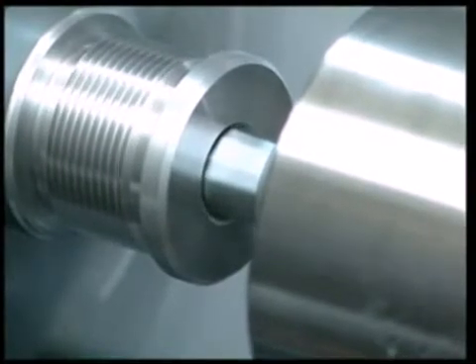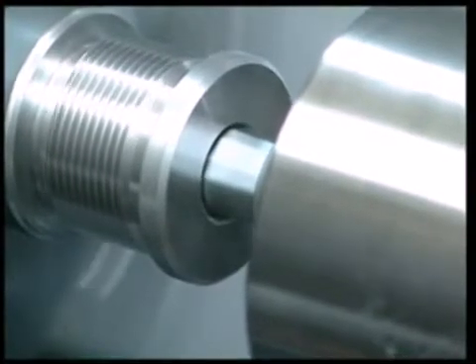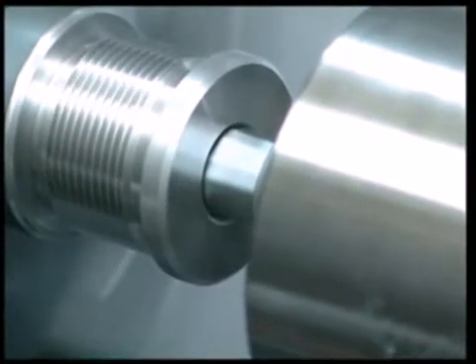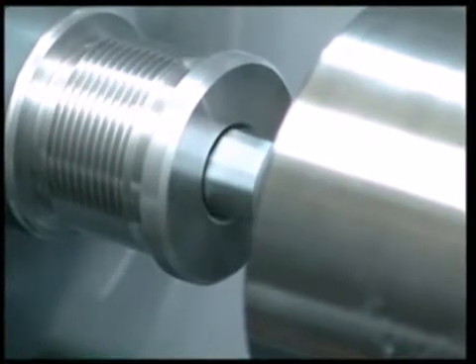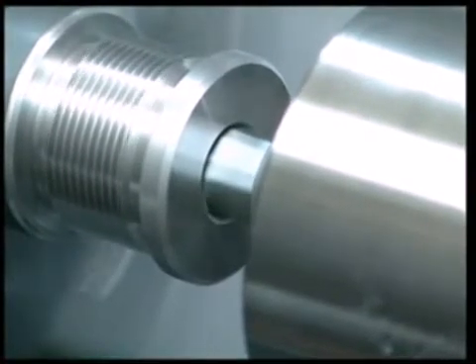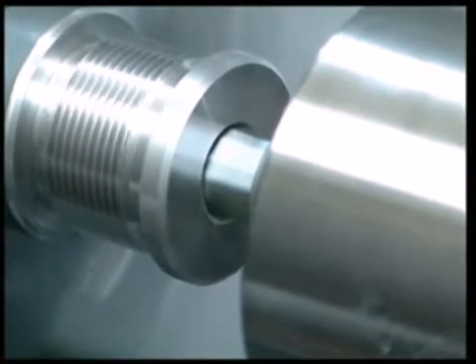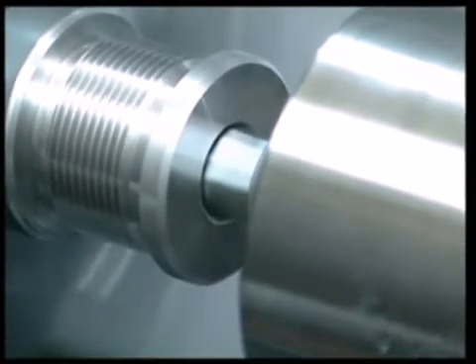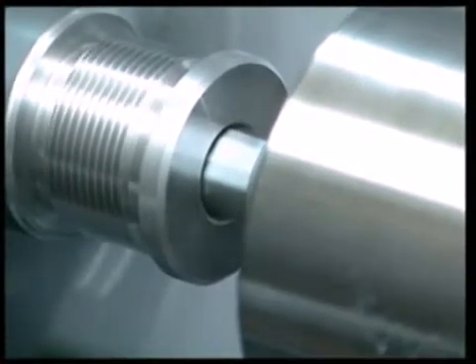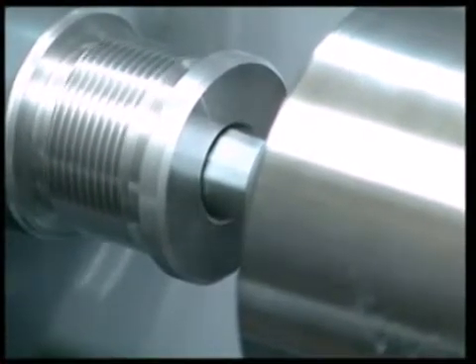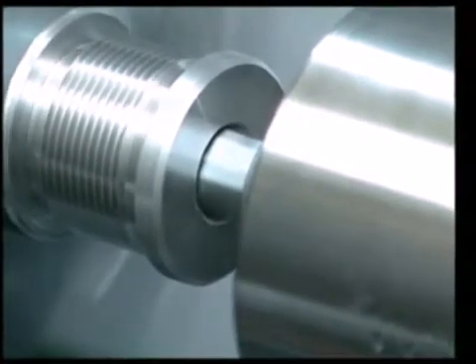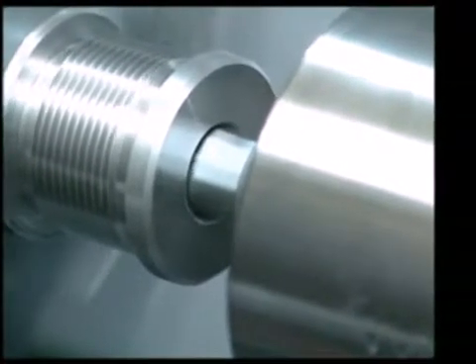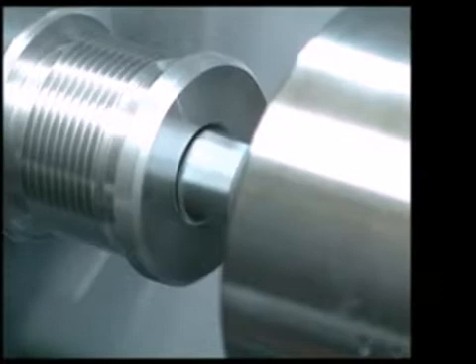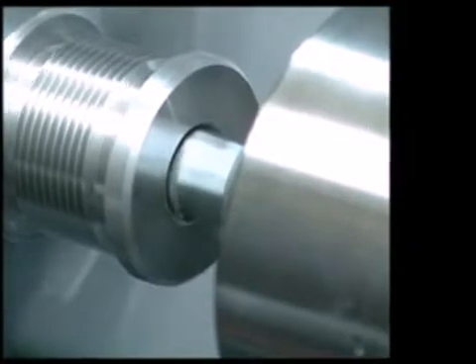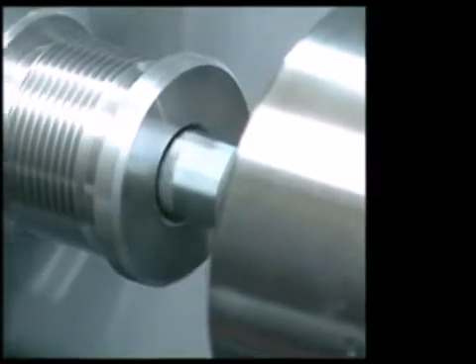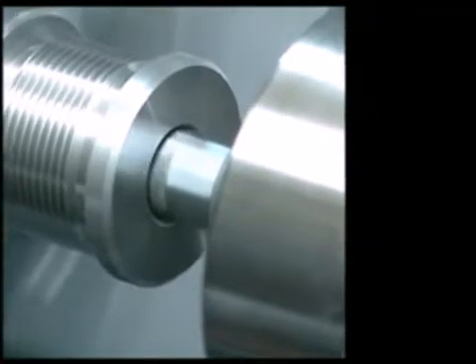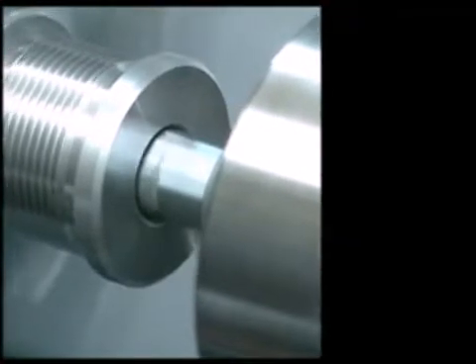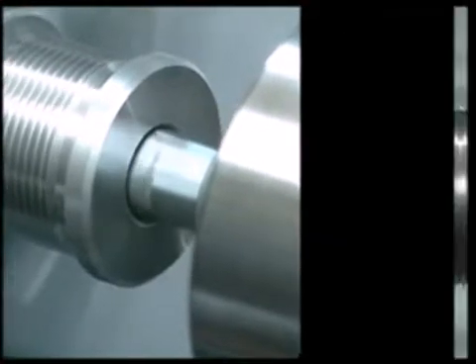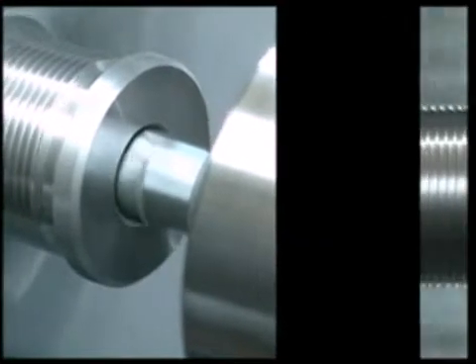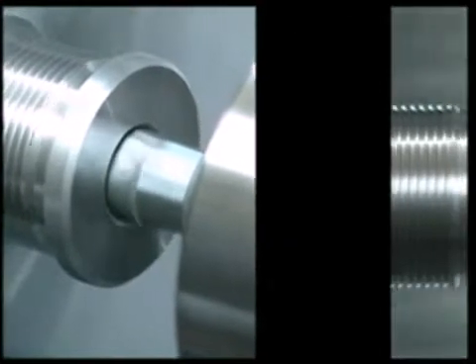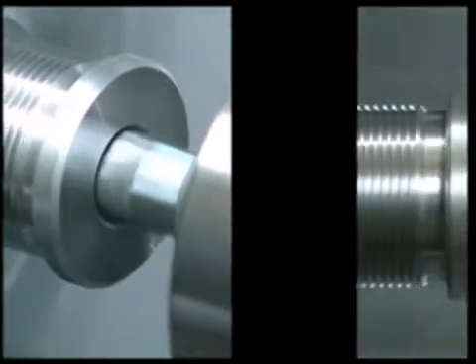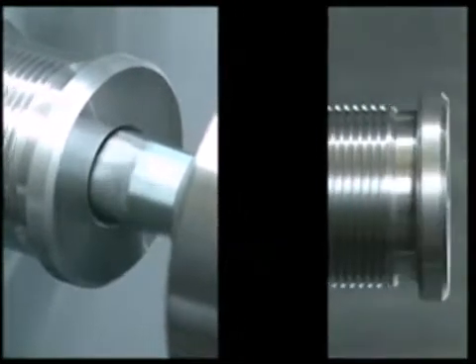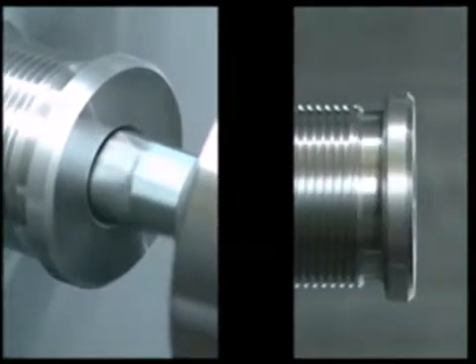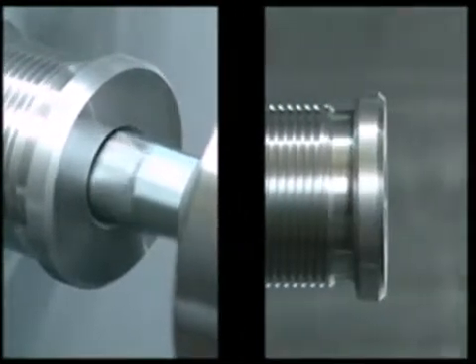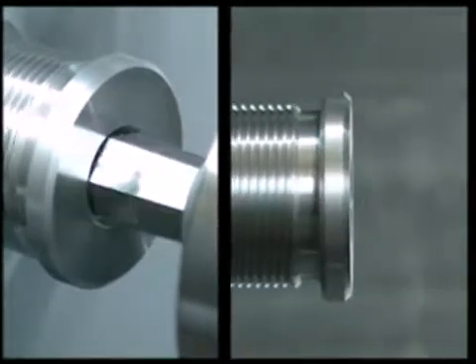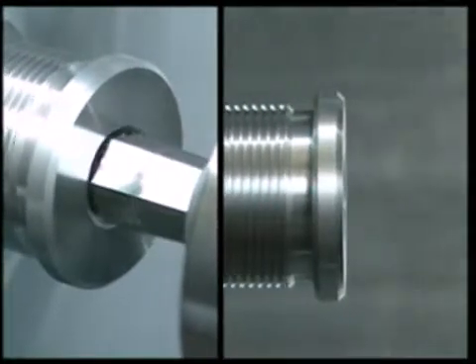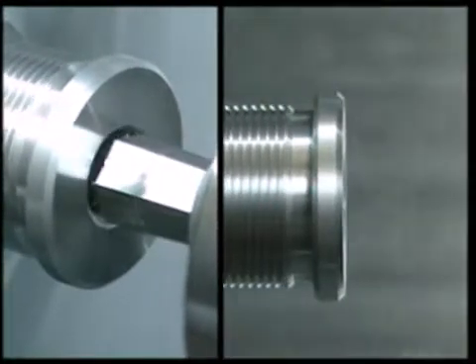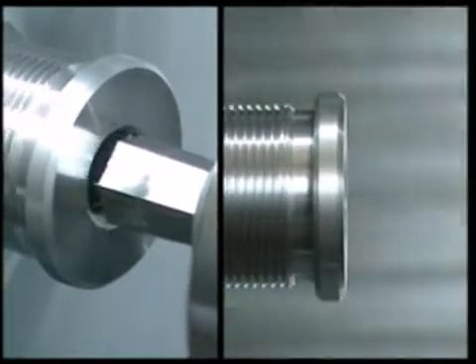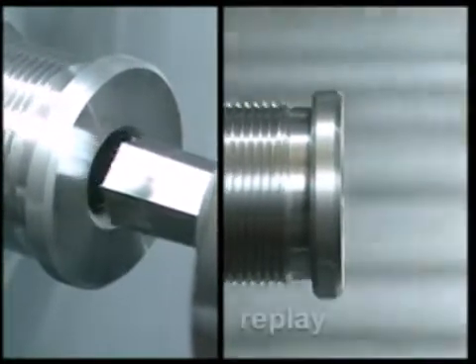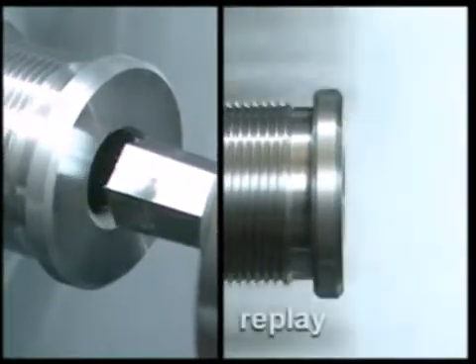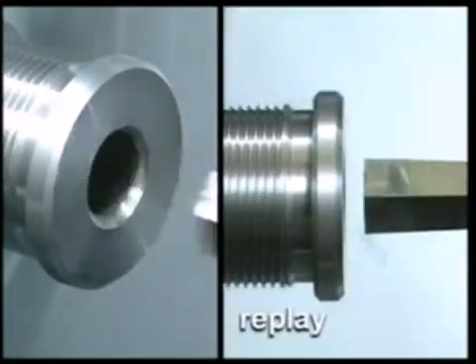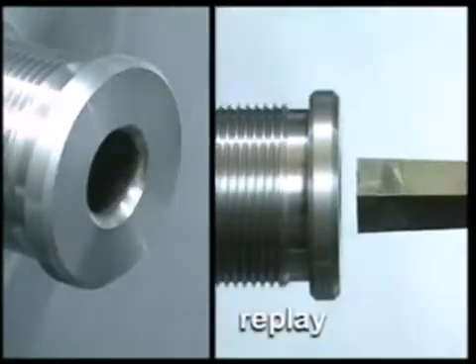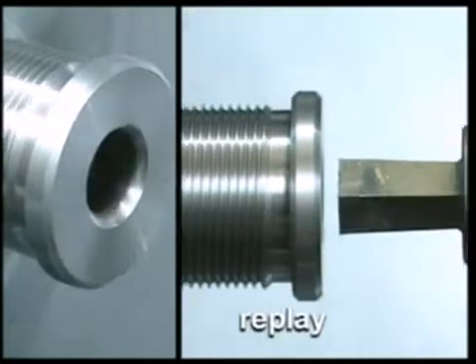The rotation speed for correct broaching must be the same as the speed used for drilling holes with HSS bits.